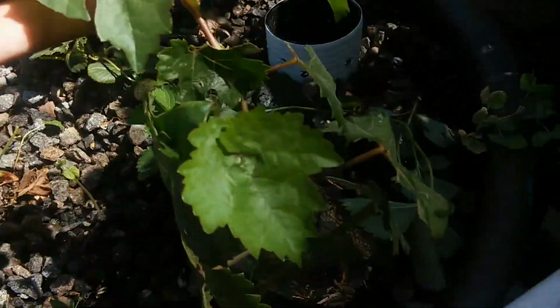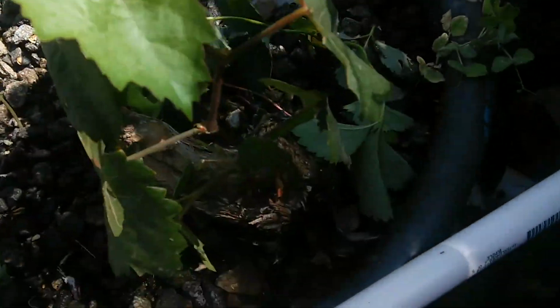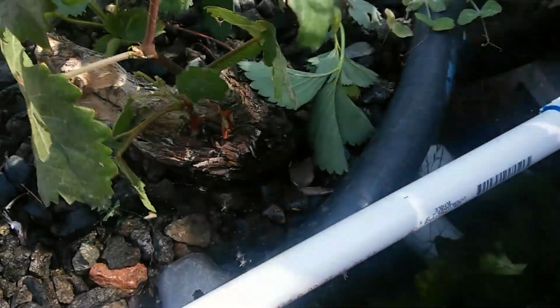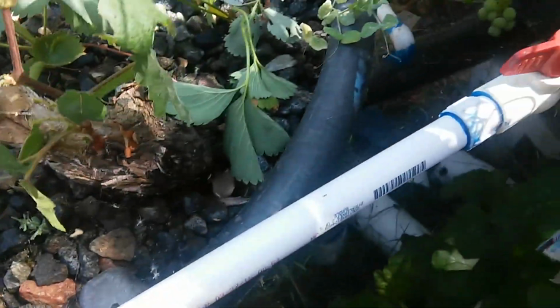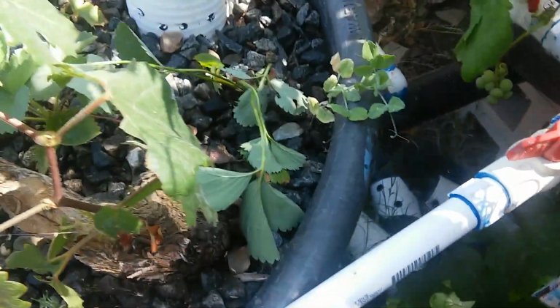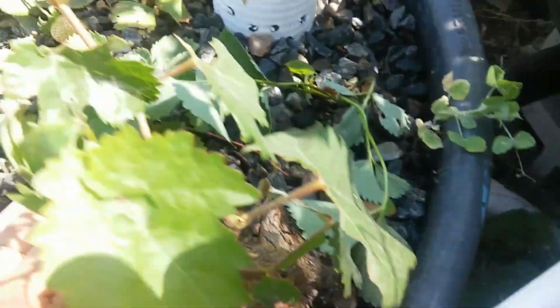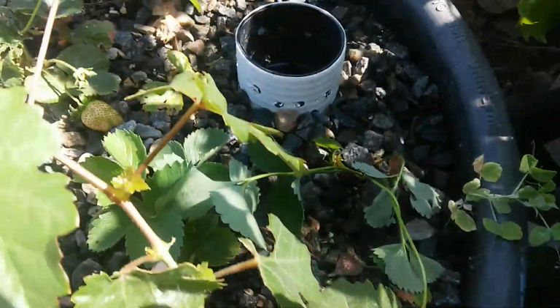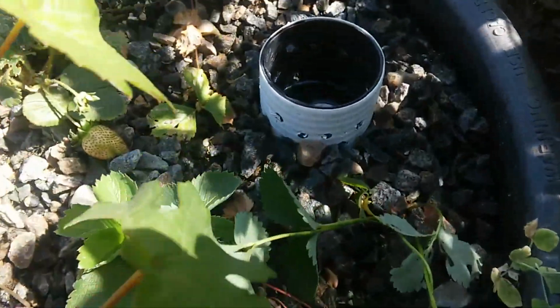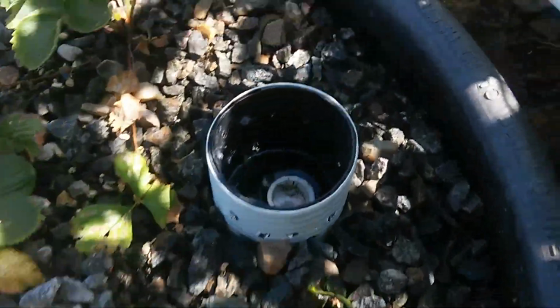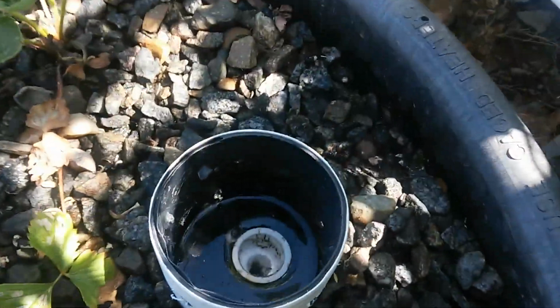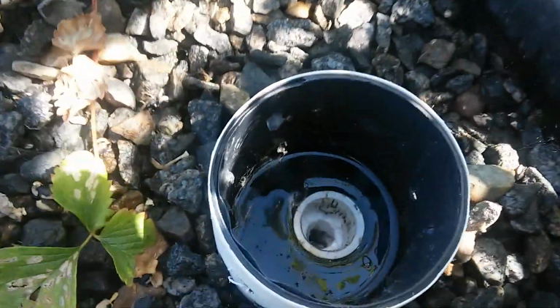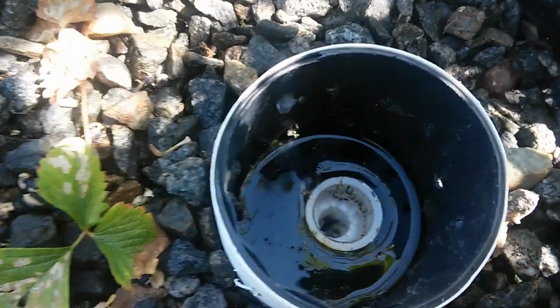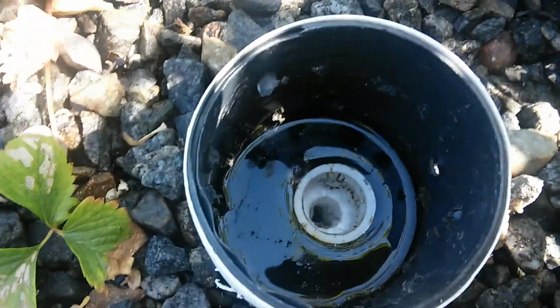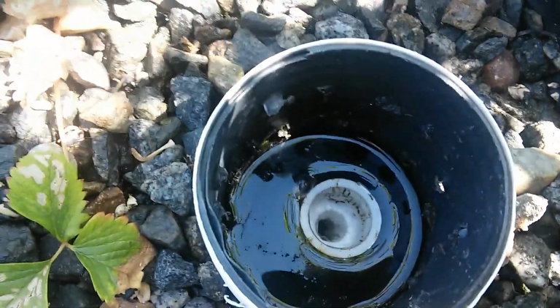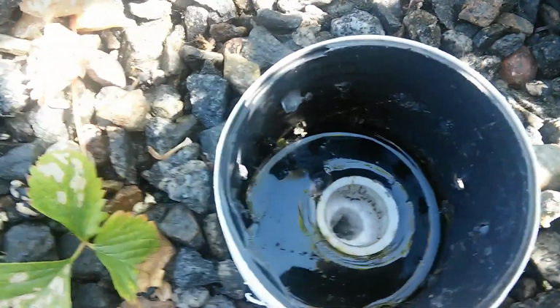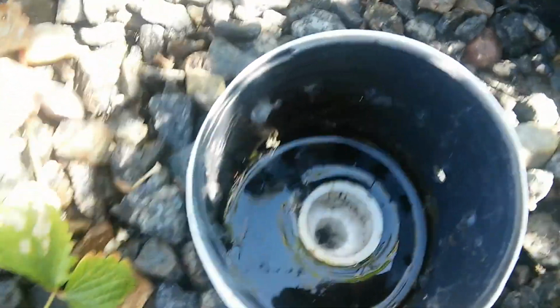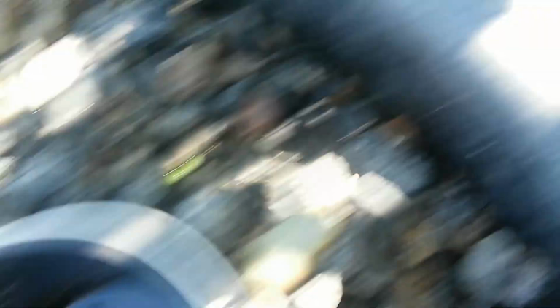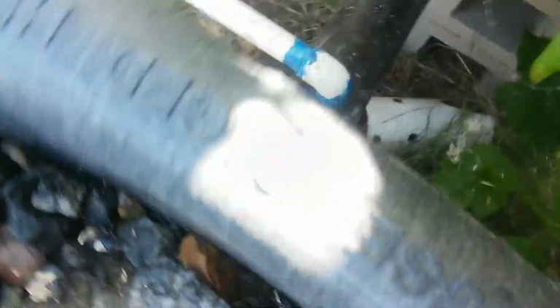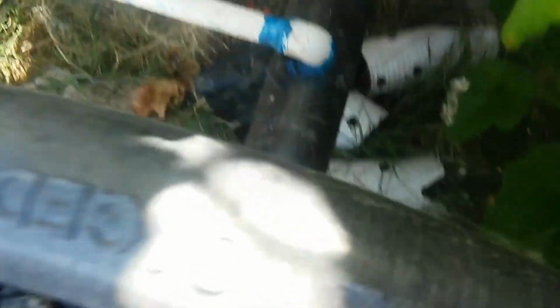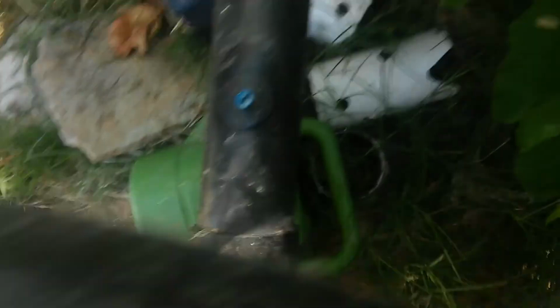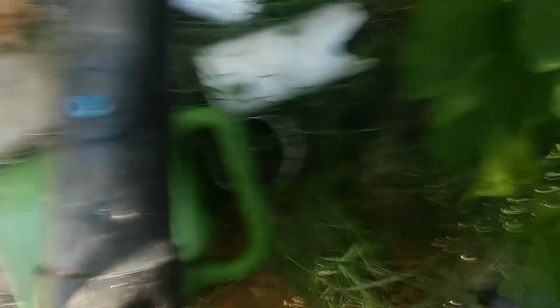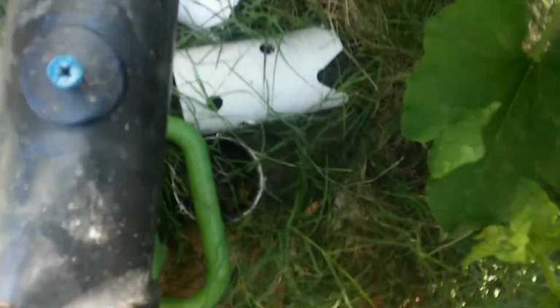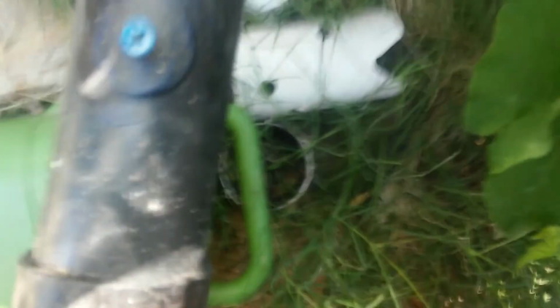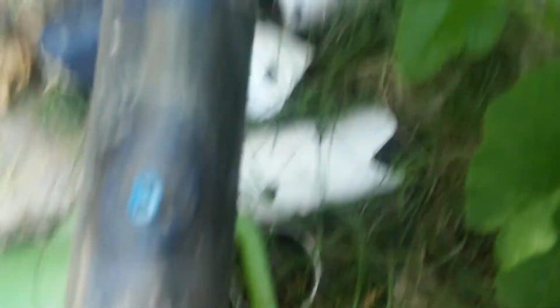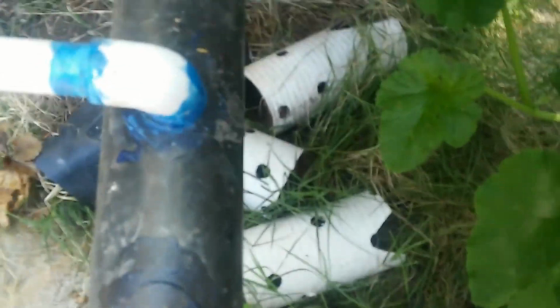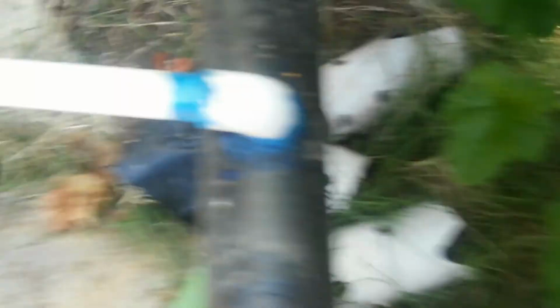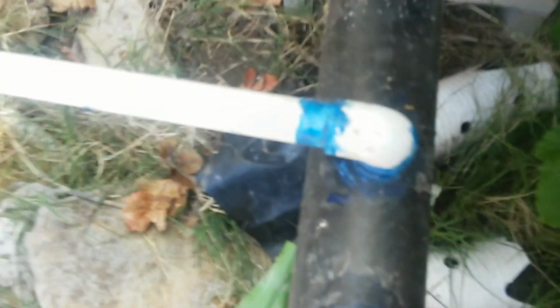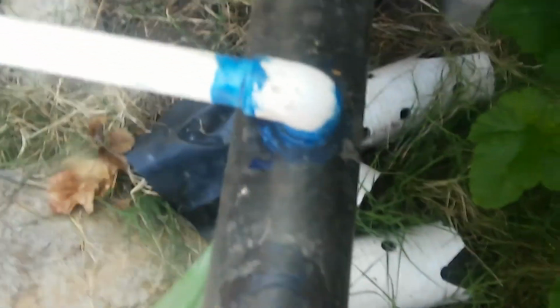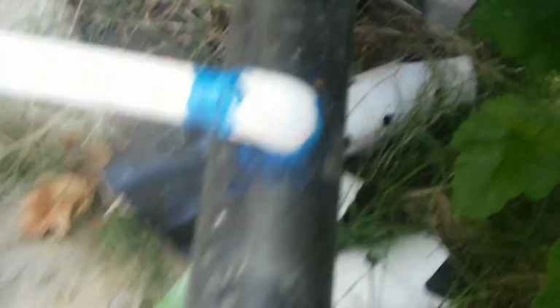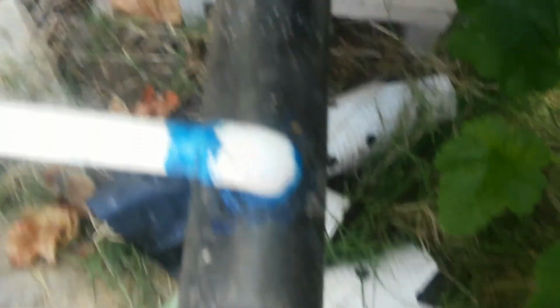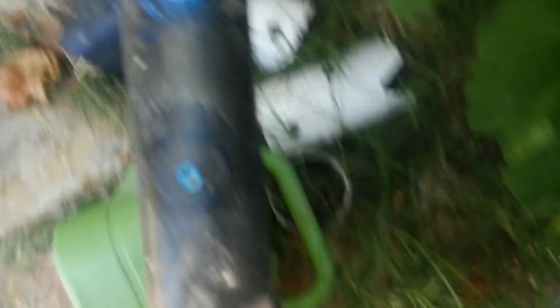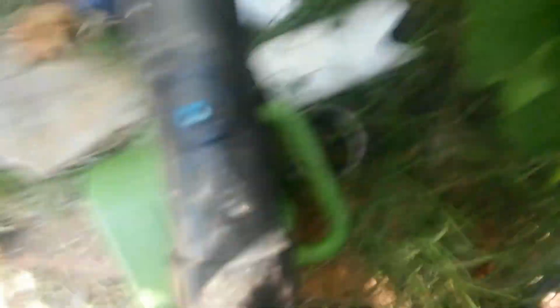It likes it and it's growing. This thing was as good as dead, and now it's going strong. It's also on constant flood irrigation, and you can see it flowing out to the main pipe — you can see all the other pipes too.